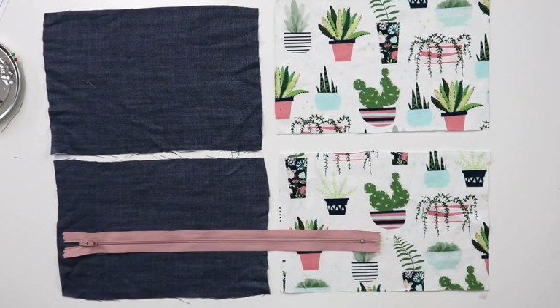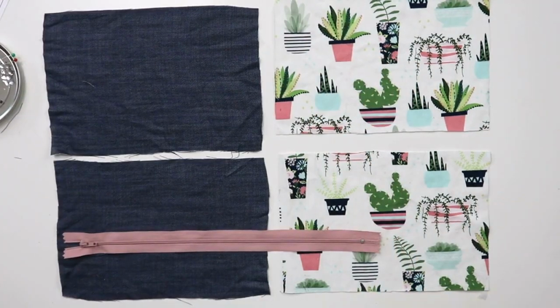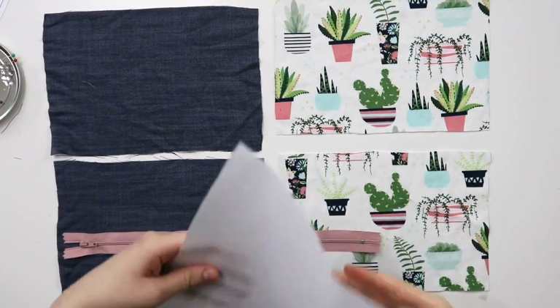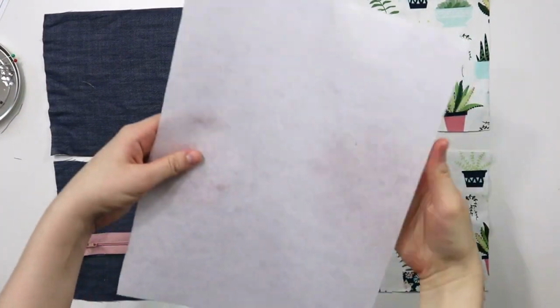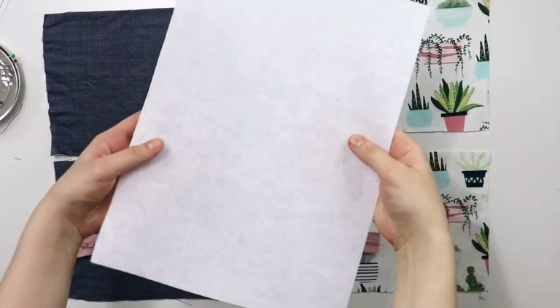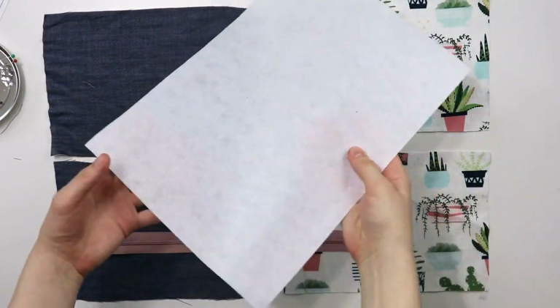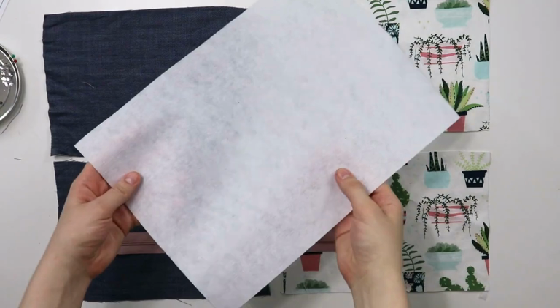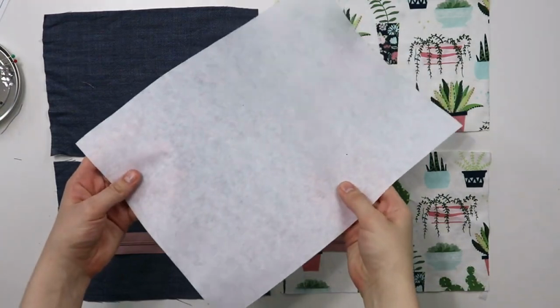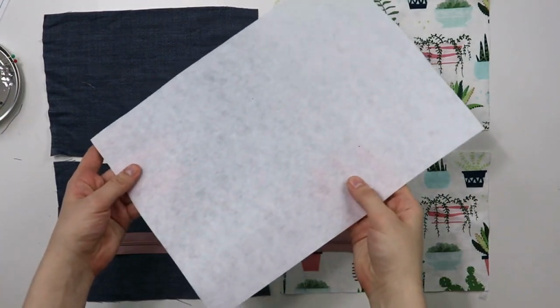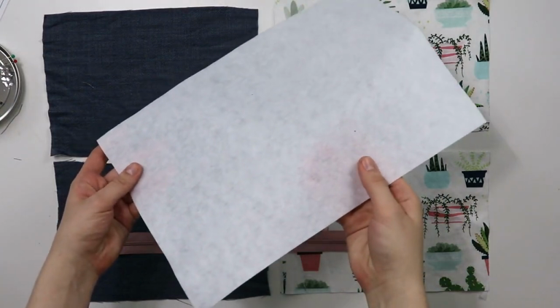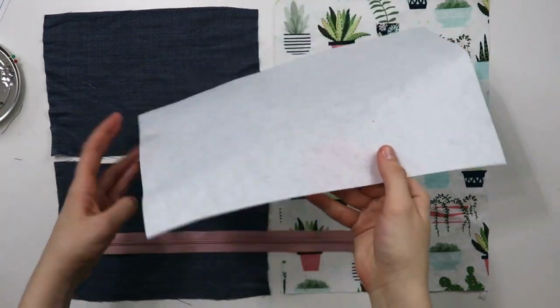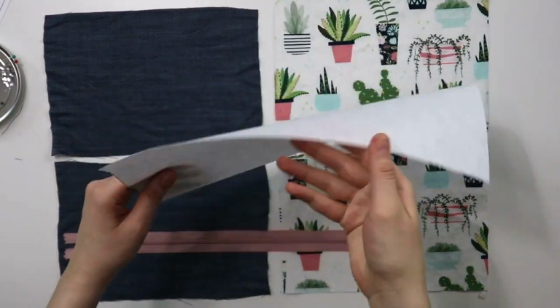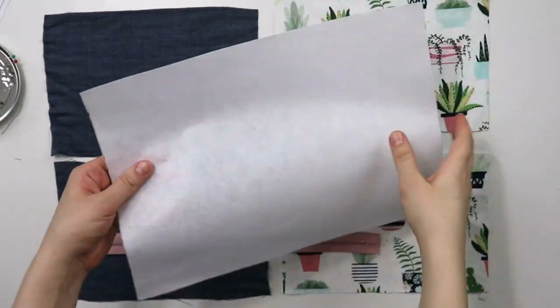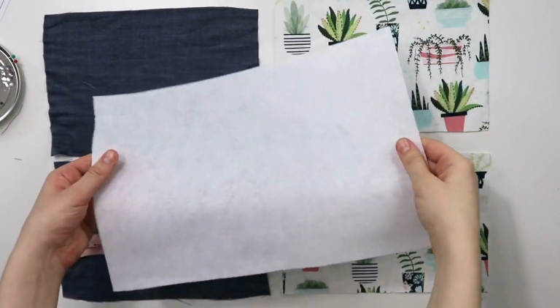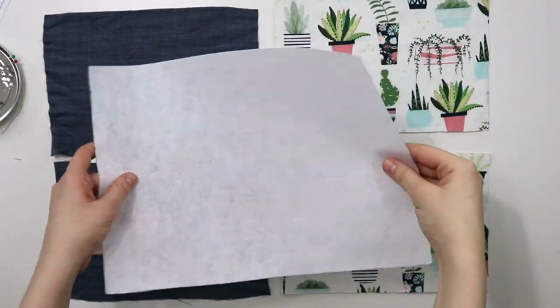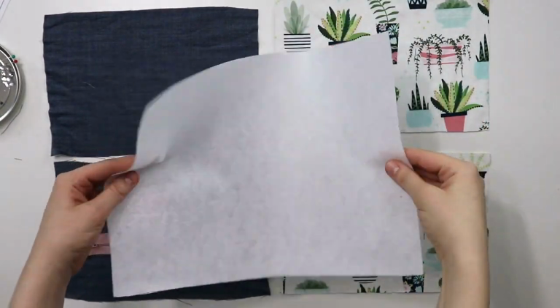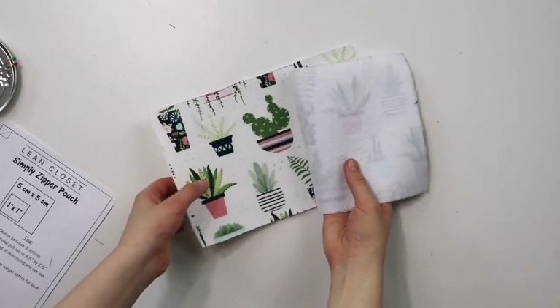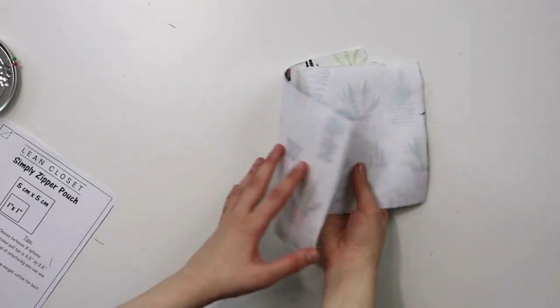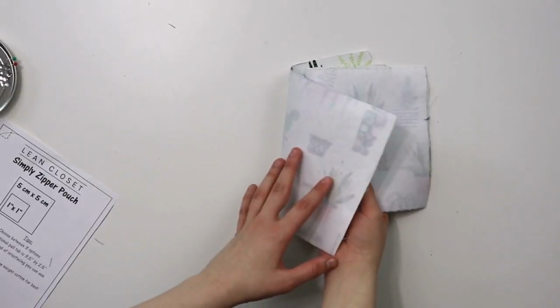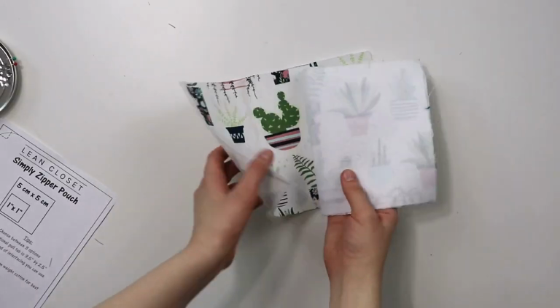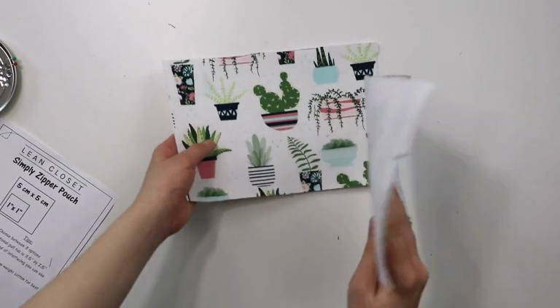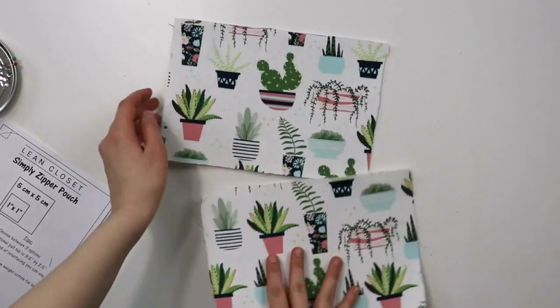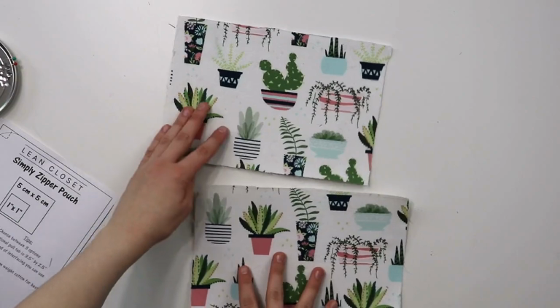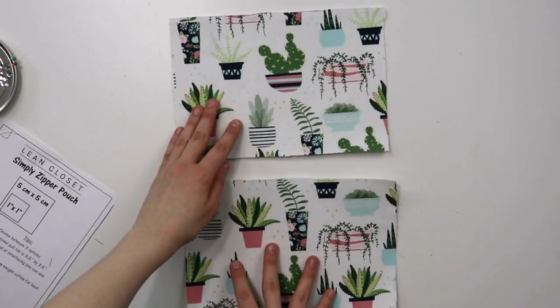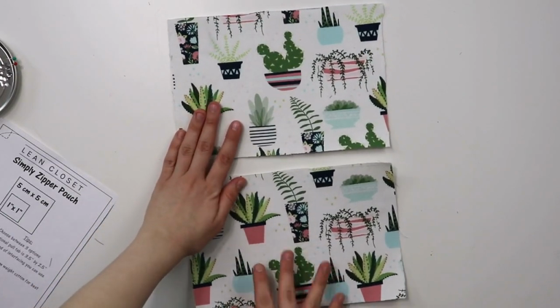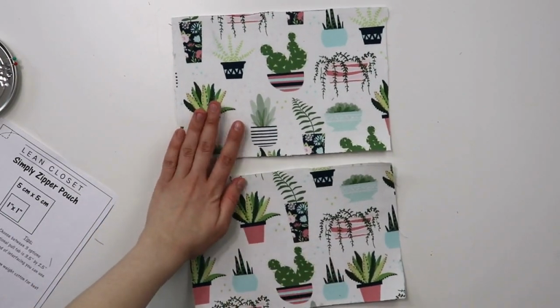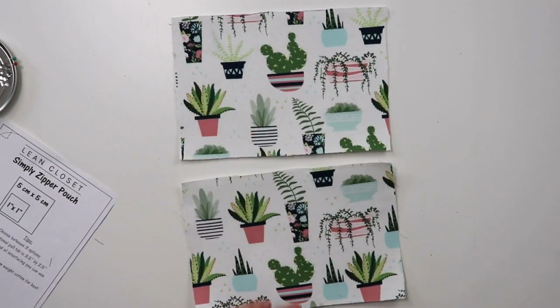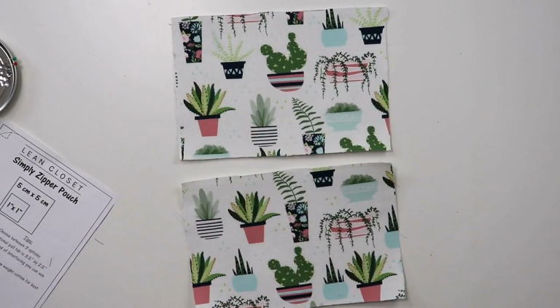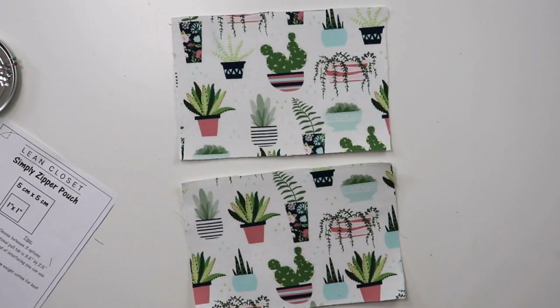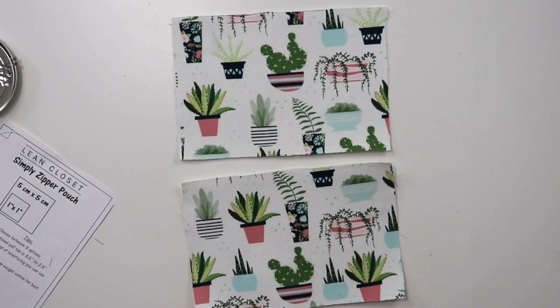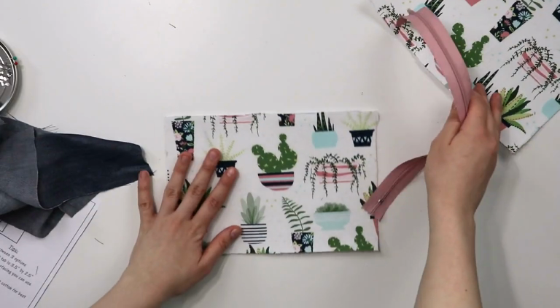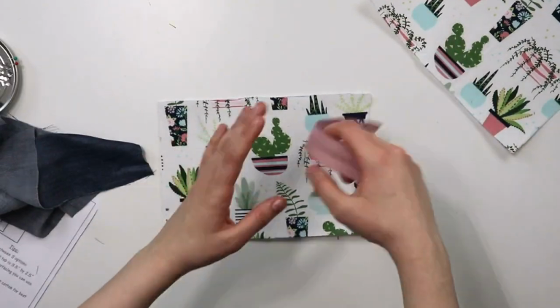Now, if you're using an interfacing just like I'm doing today, then attach it to your fabric now before moving on to the next step.